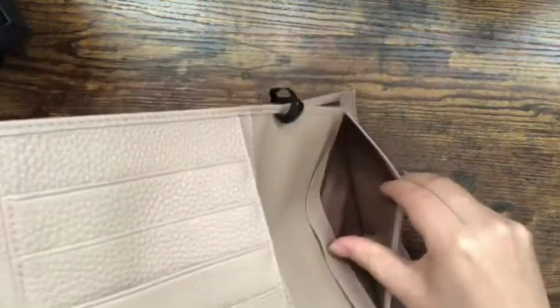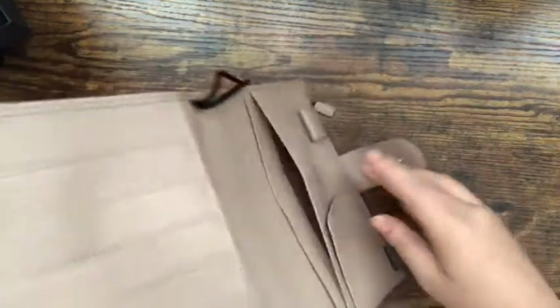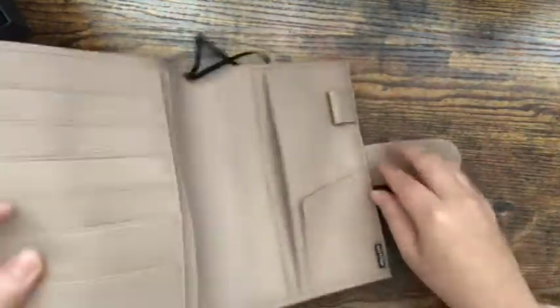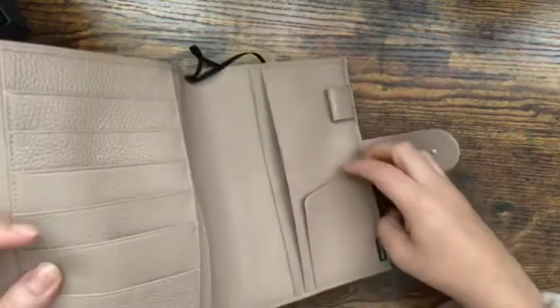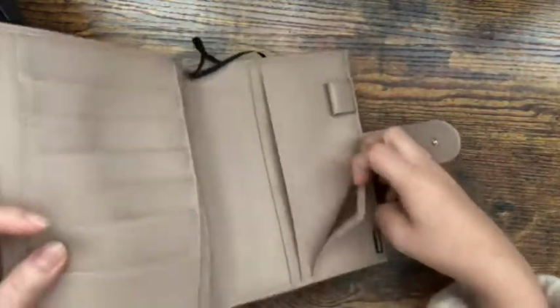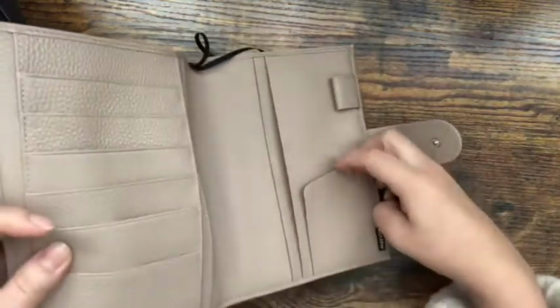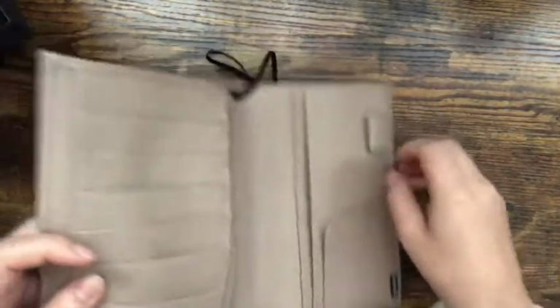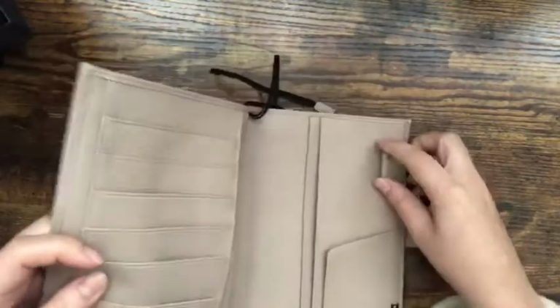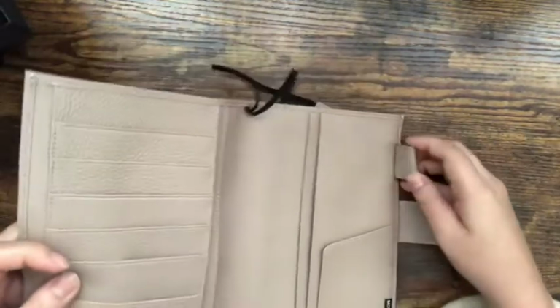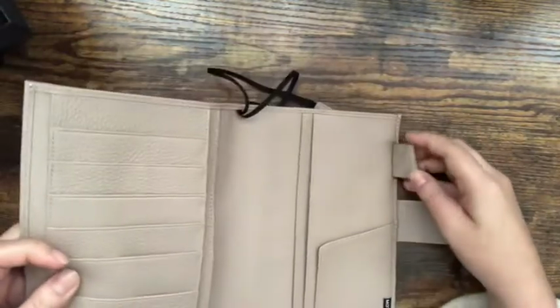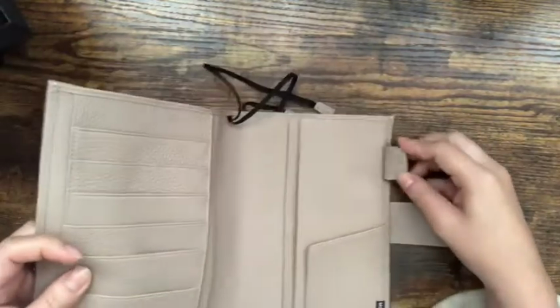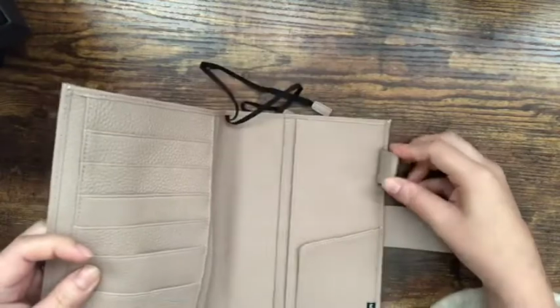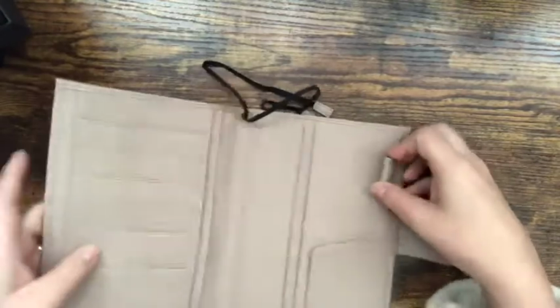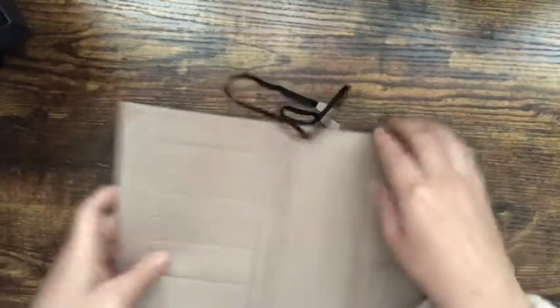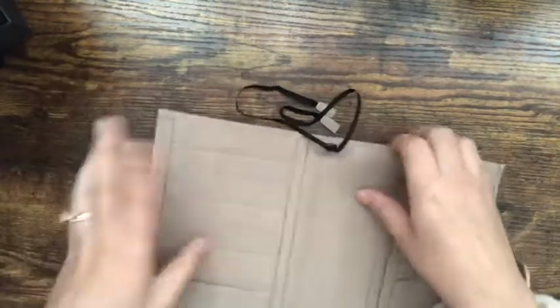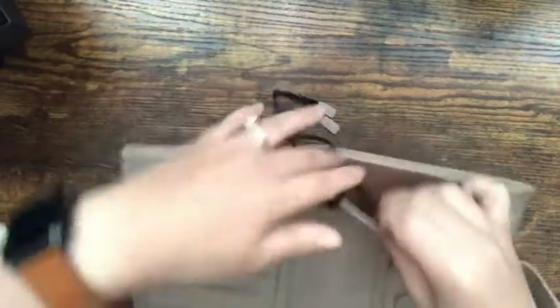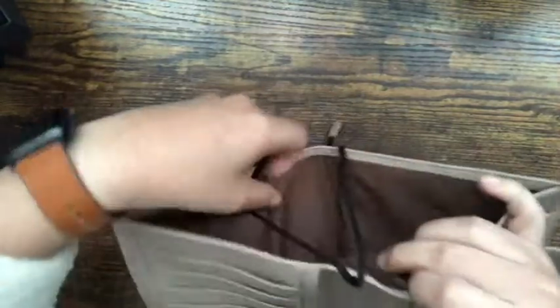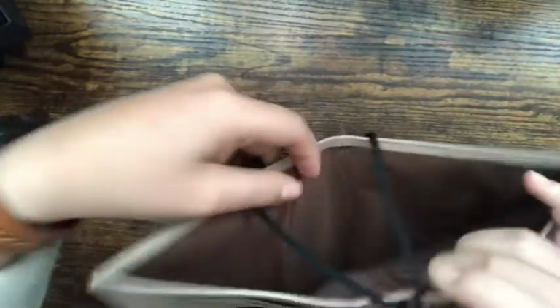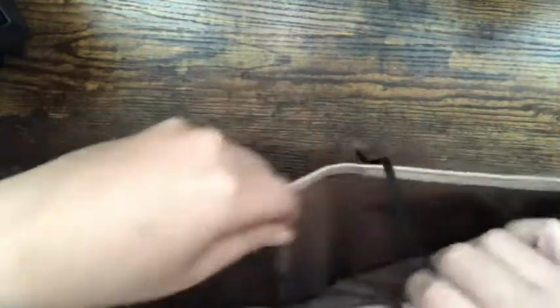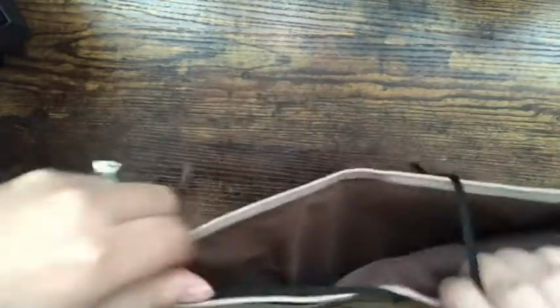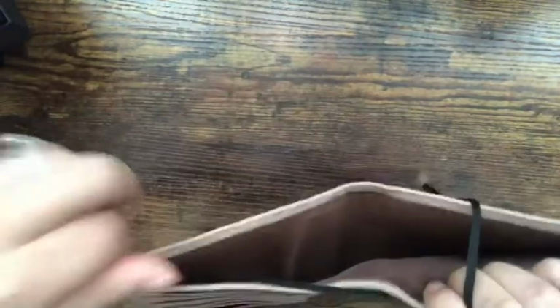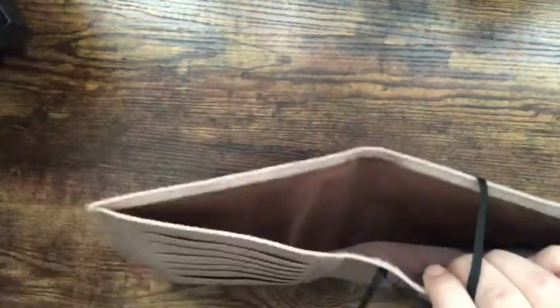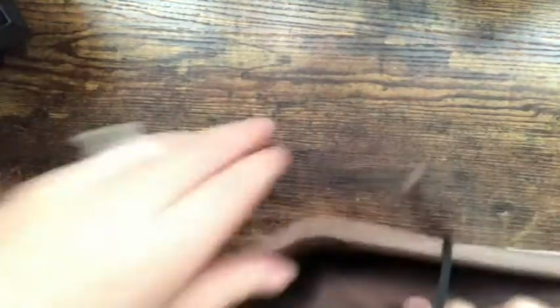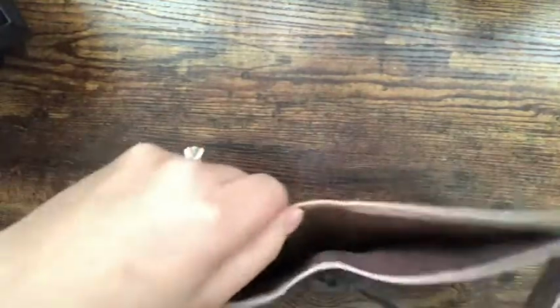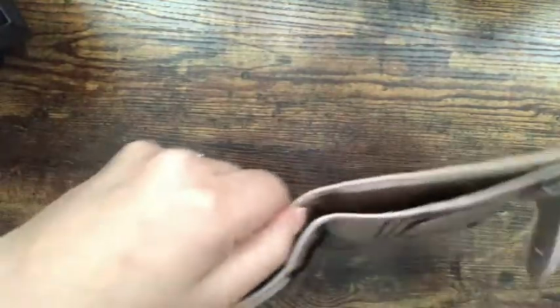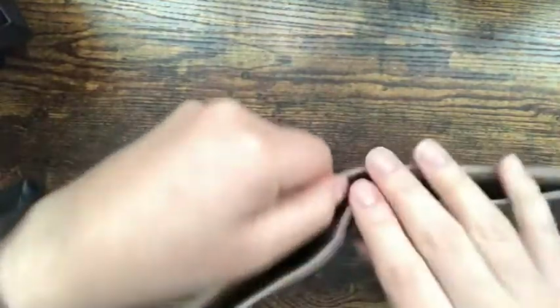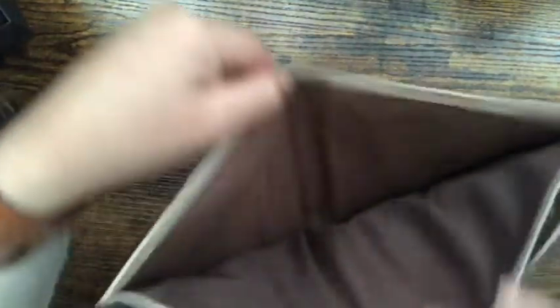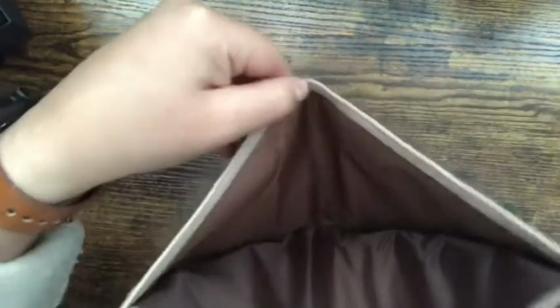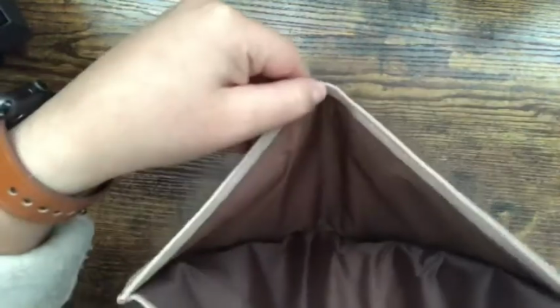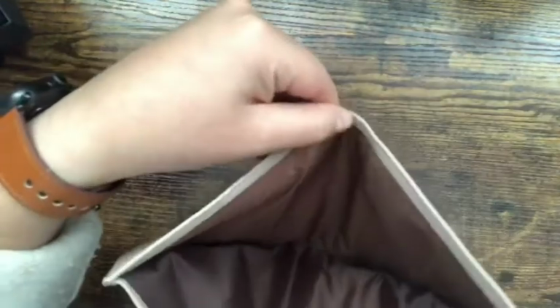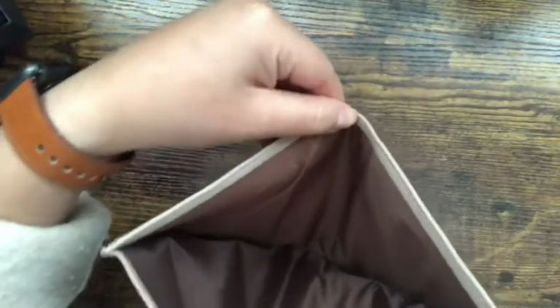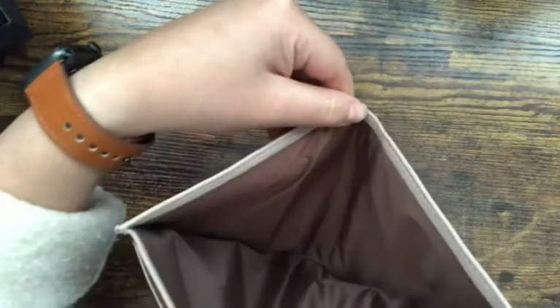There's another pocket here and another pocket here, so there are so many pockets. On the other side there are two pockets as well, and then there's a pen loop and a big pocket on that side too.